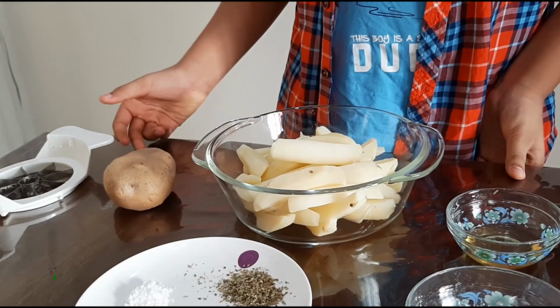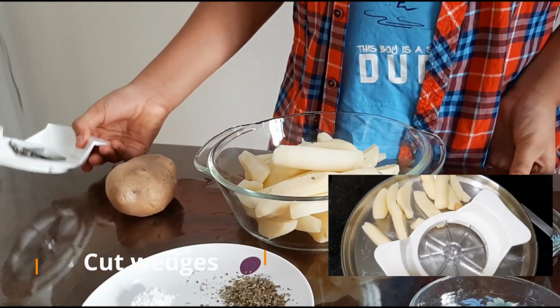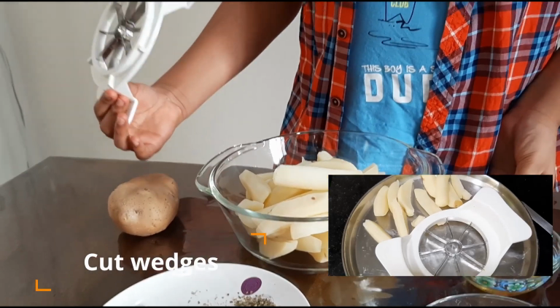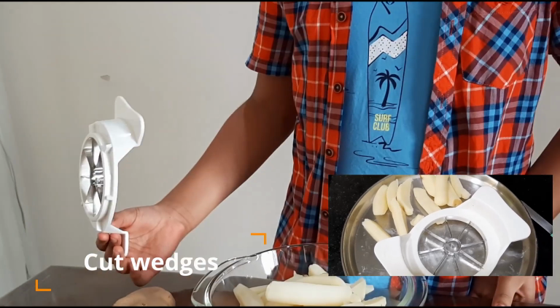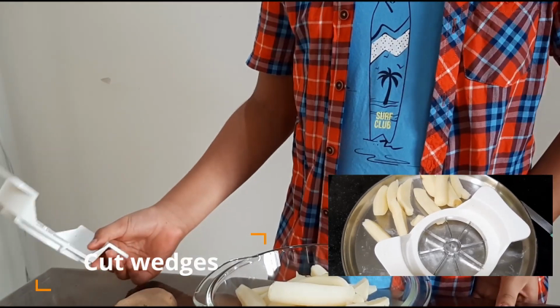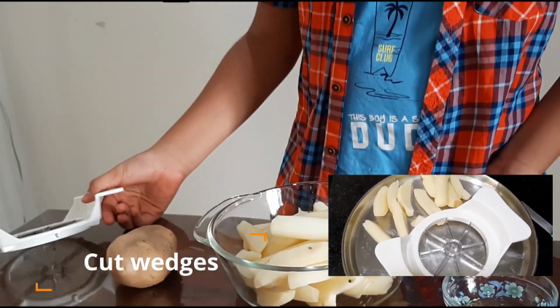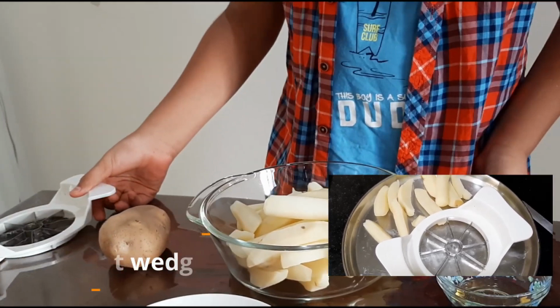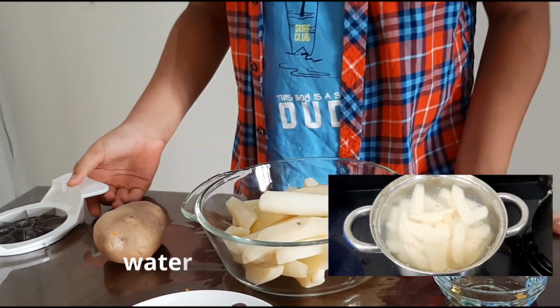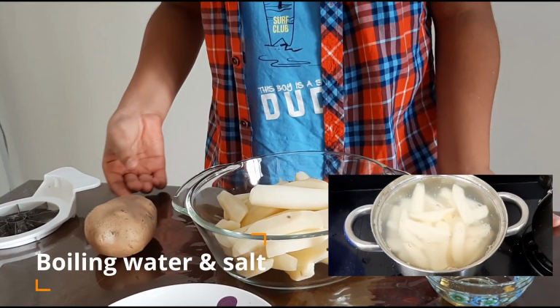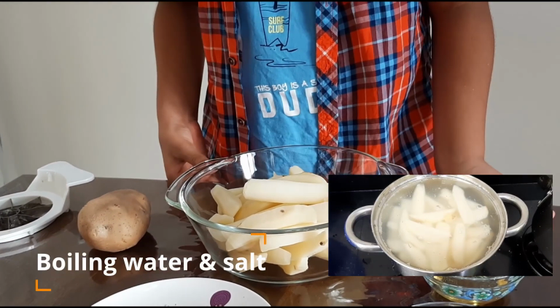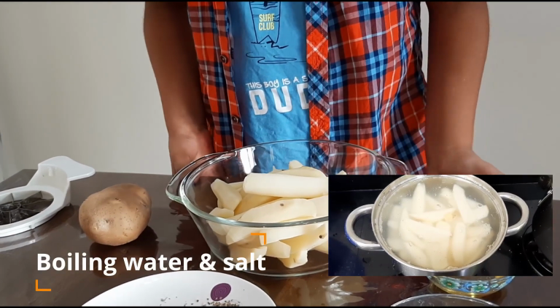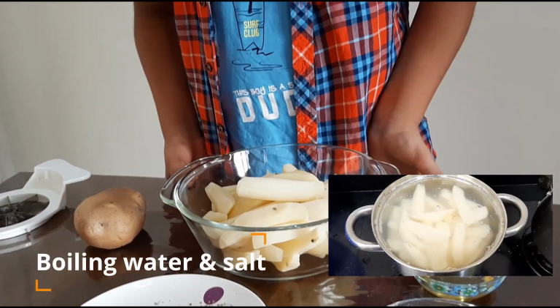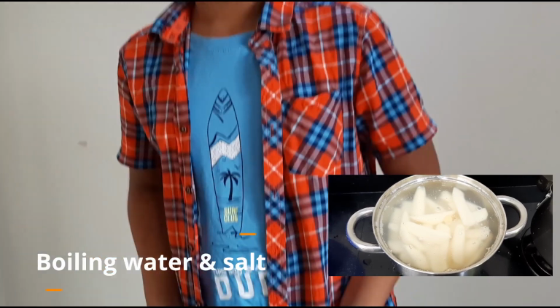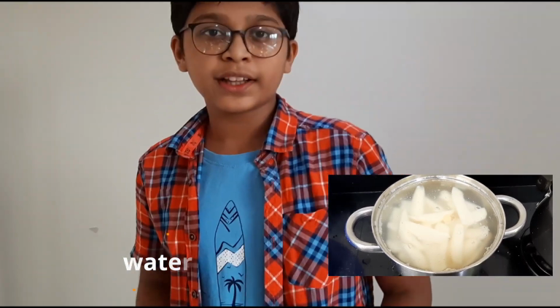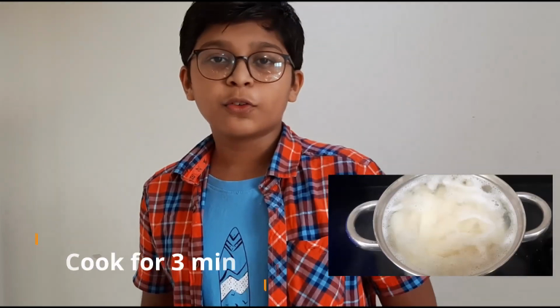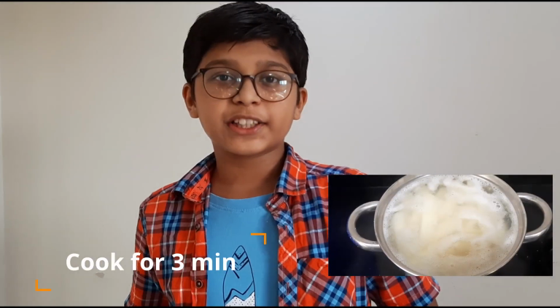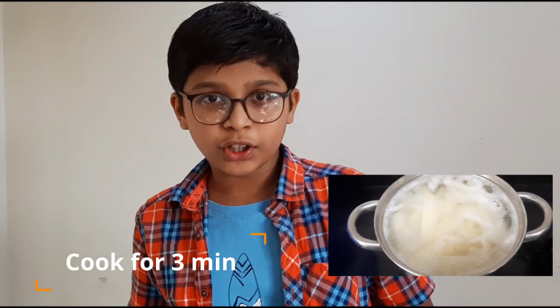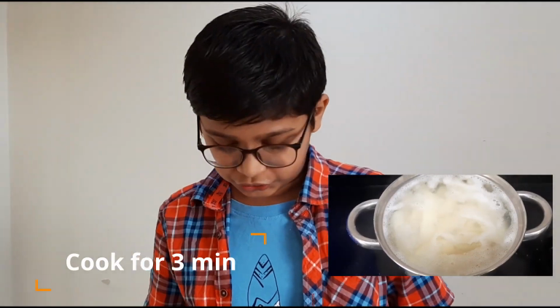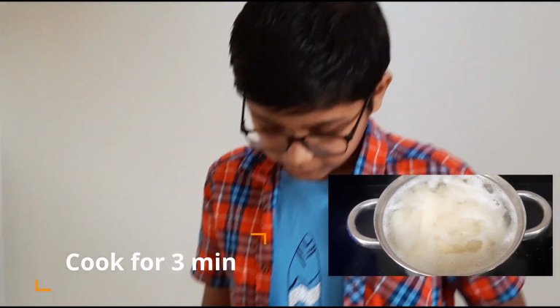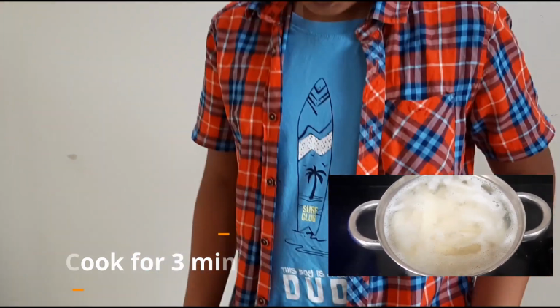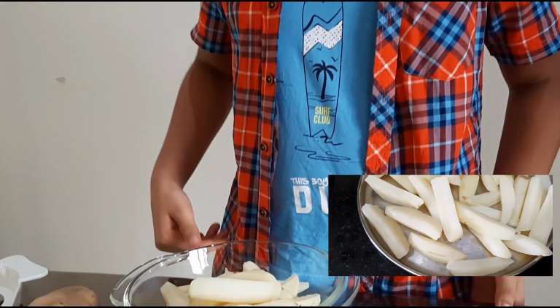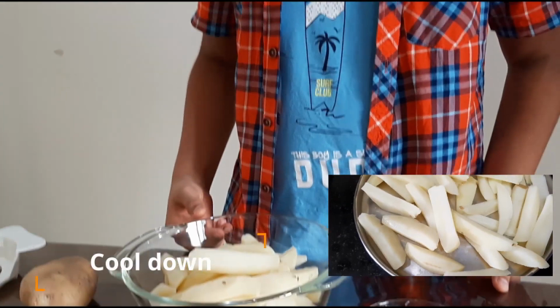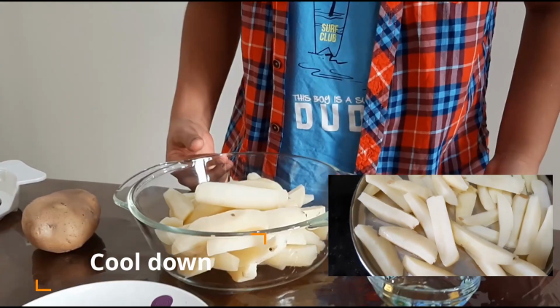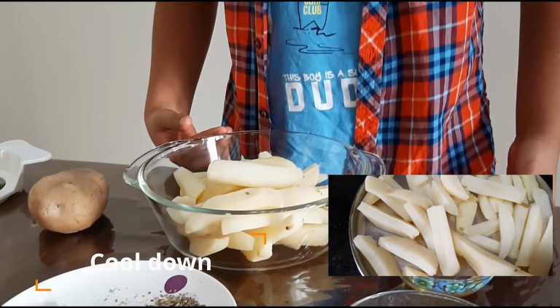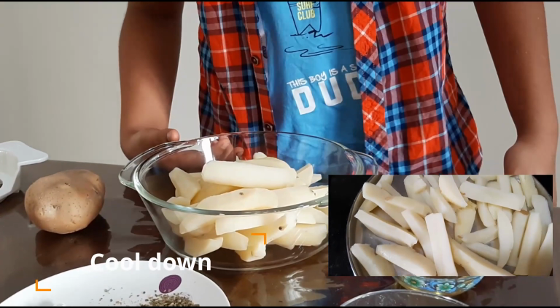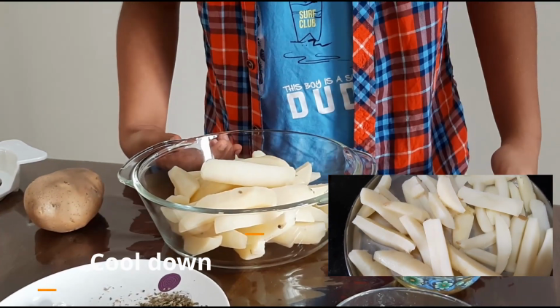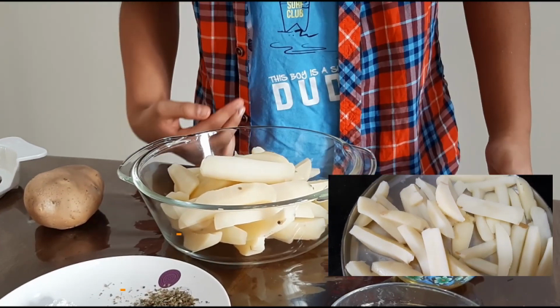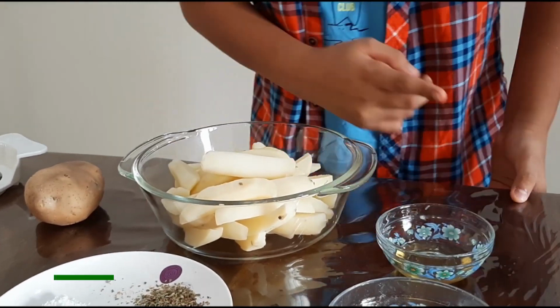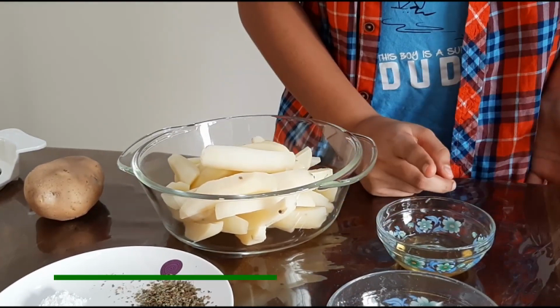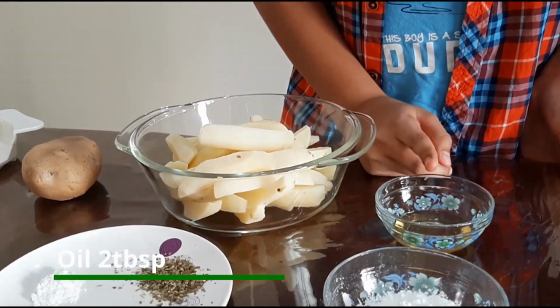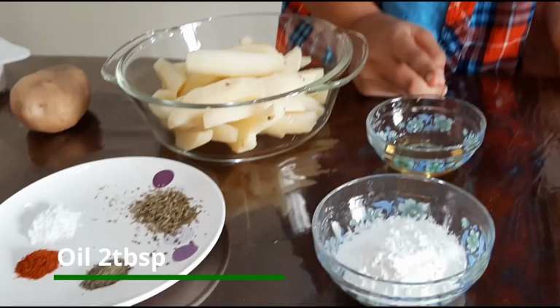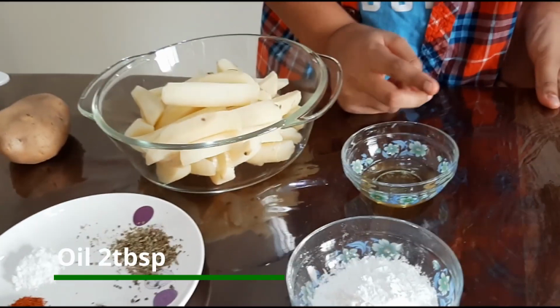Cut them using an apple cutter, then added them to boiling water with 1 teaspoon of salt and let it cool. The other ingredients we need are 2 tablespoons of oil.